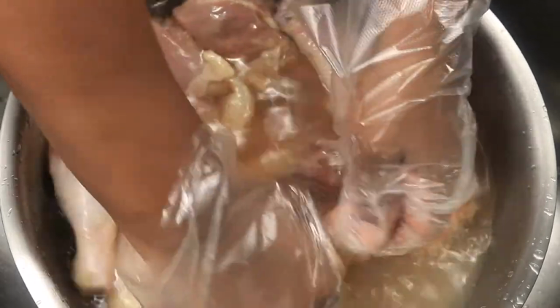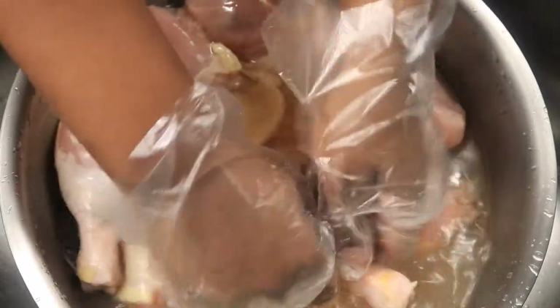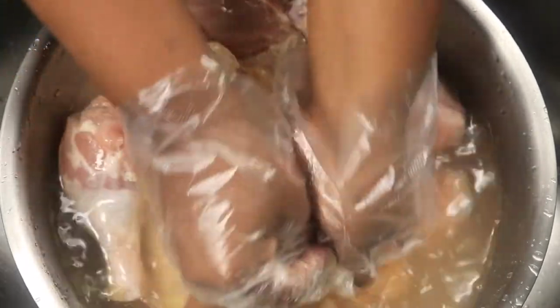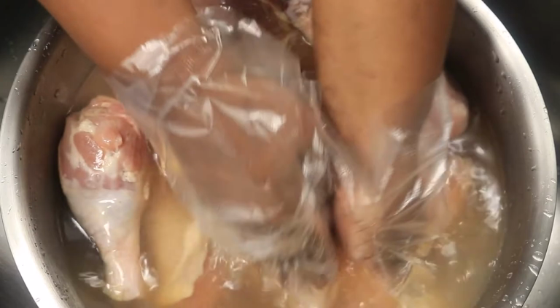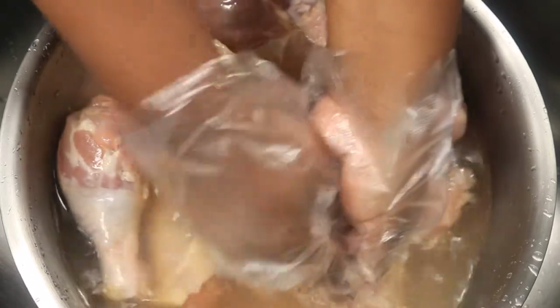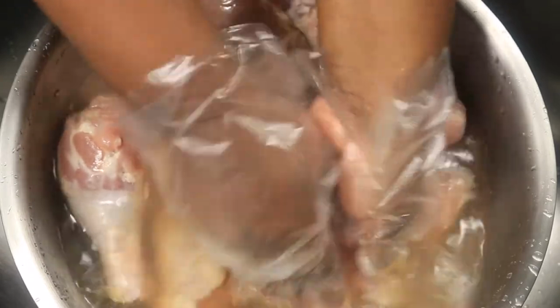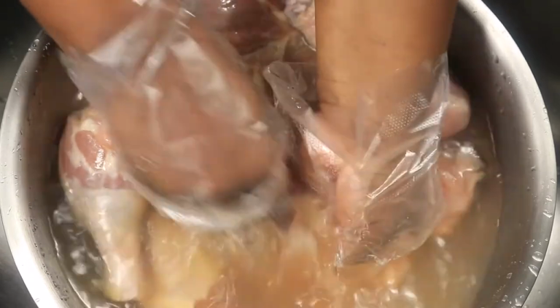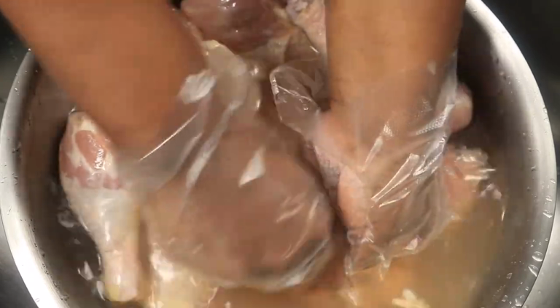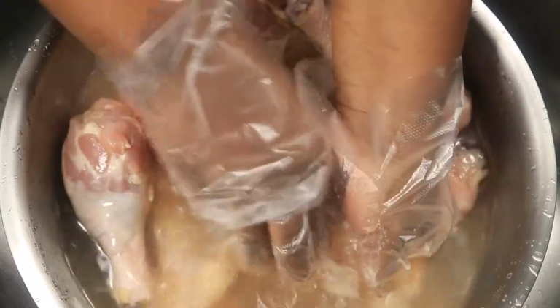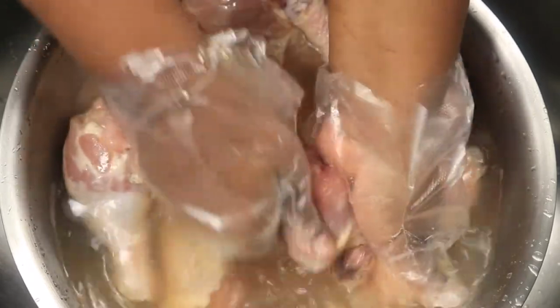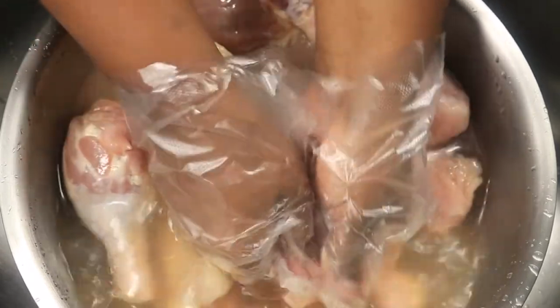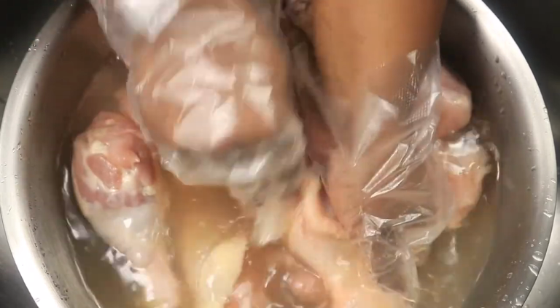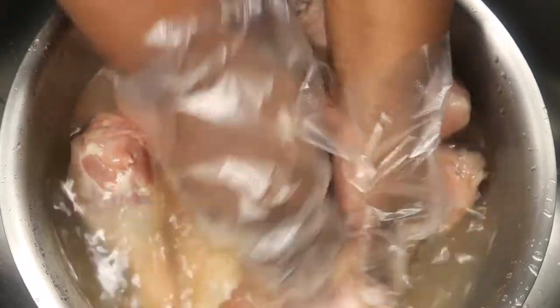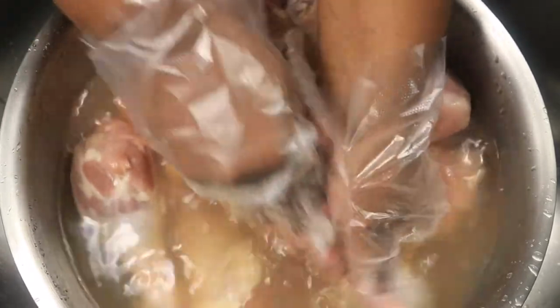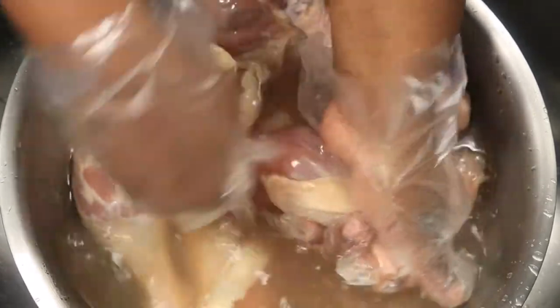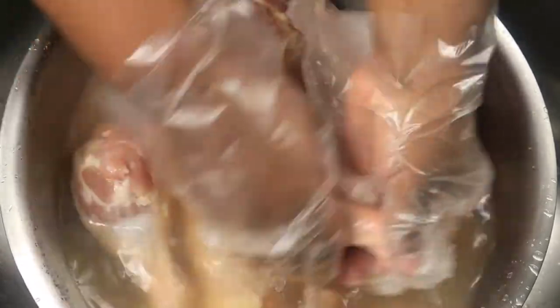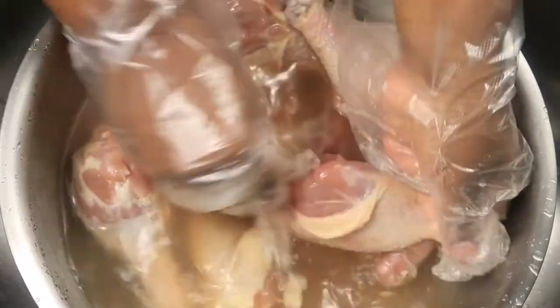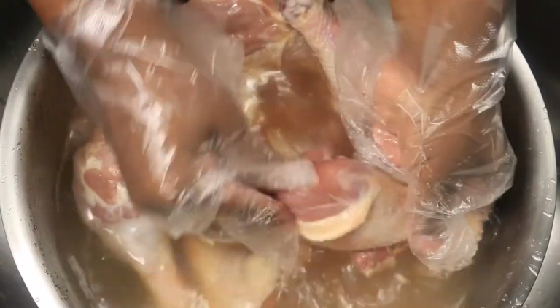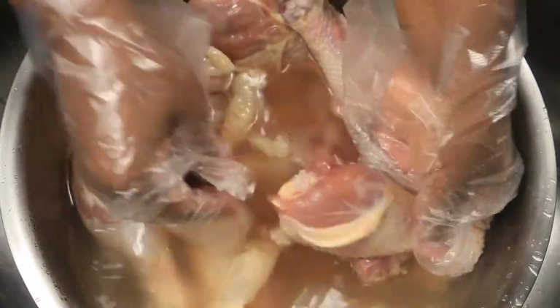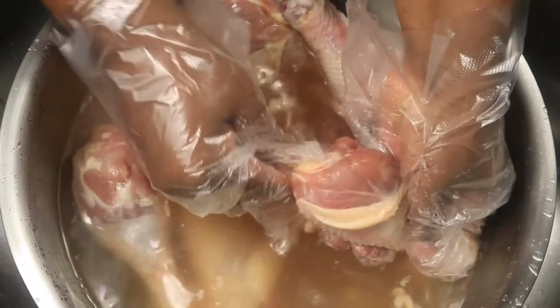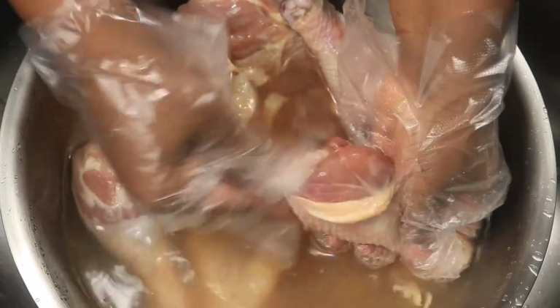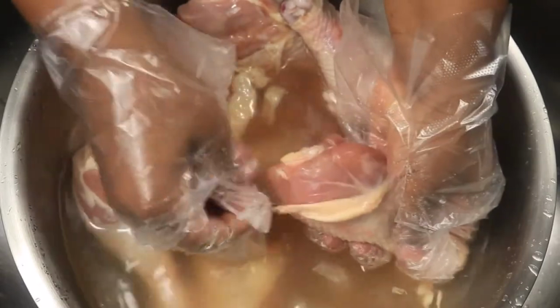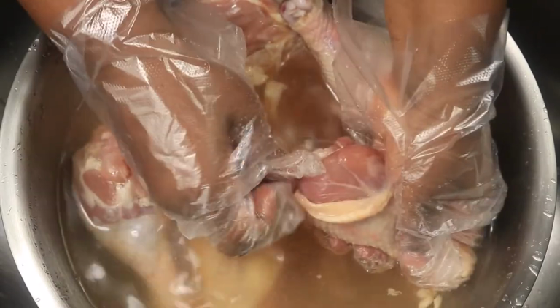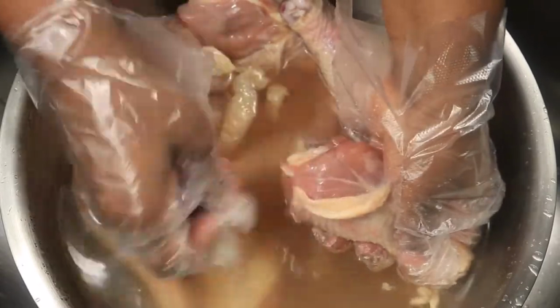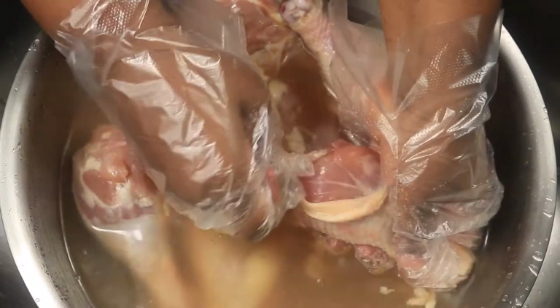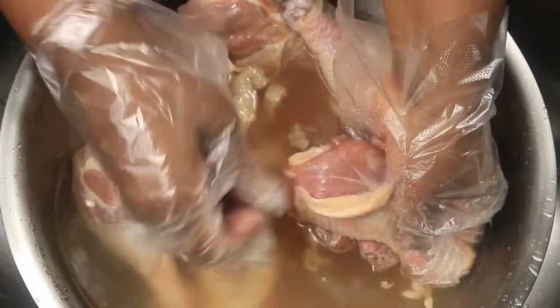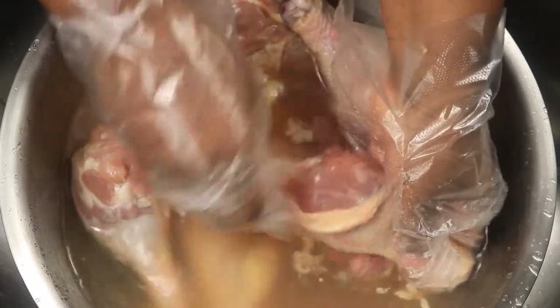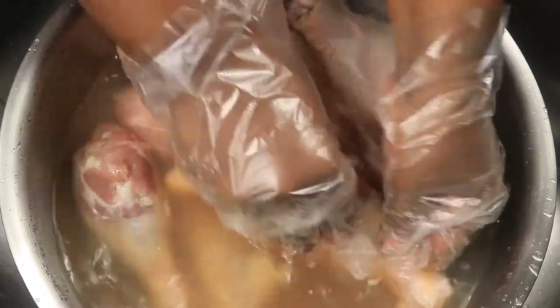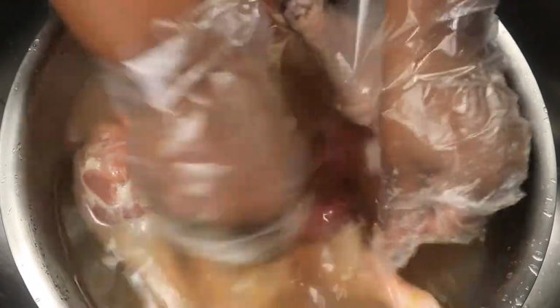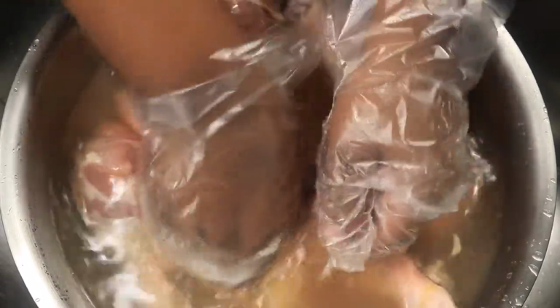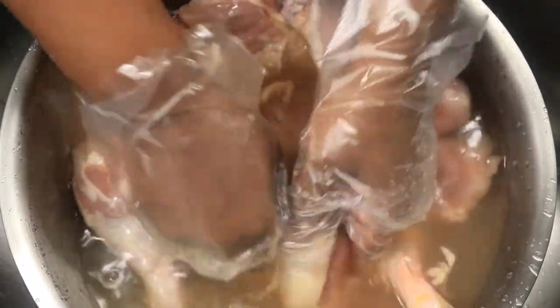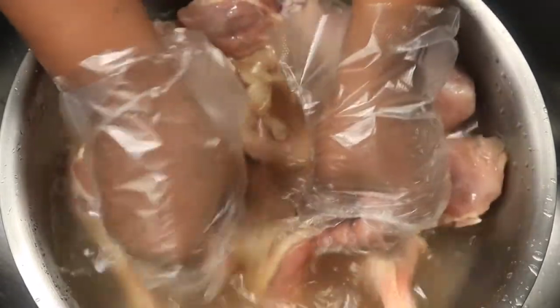This cleaning process takes me at least 10 minutes, but it also depends on how much chicken I'm cleaning. In this case, I have about 10 drumsticks.